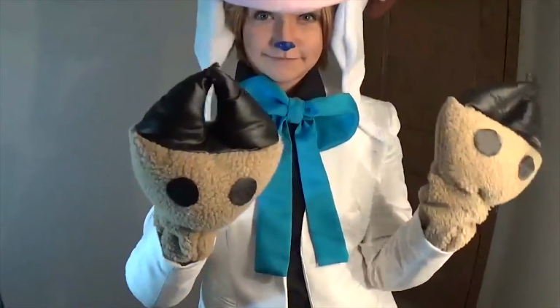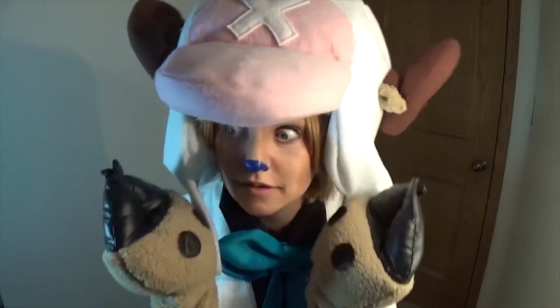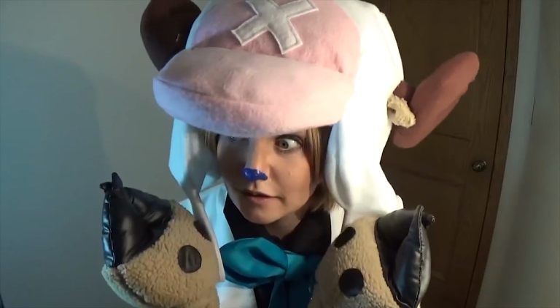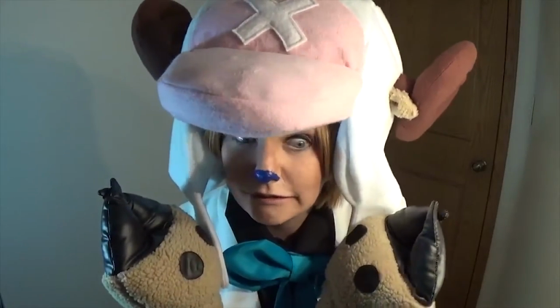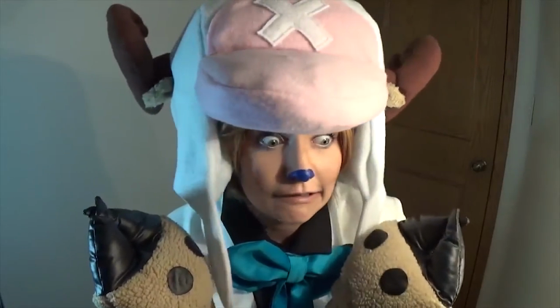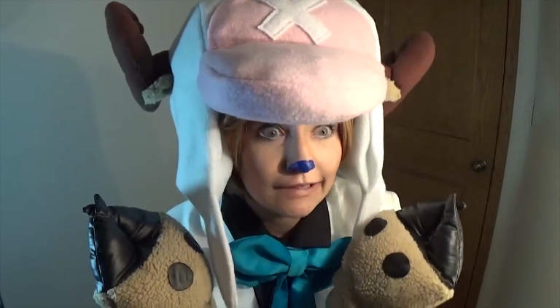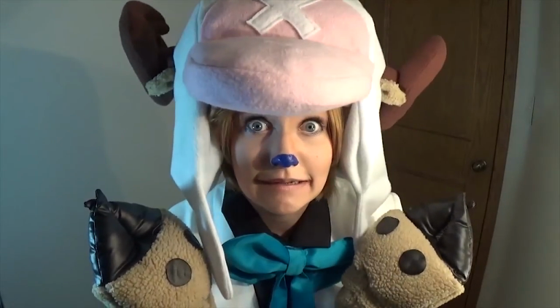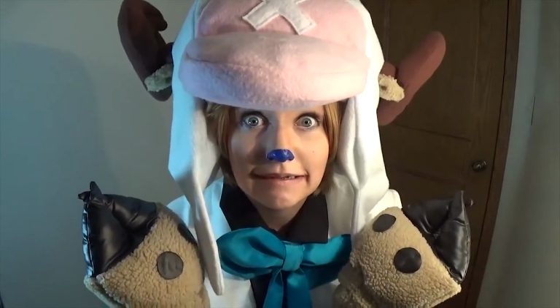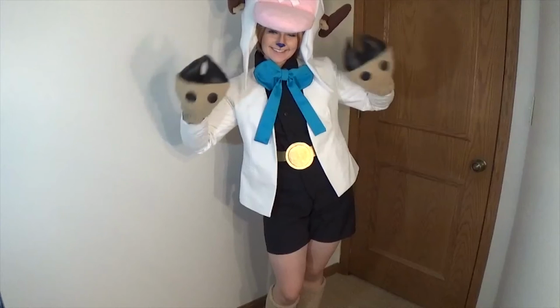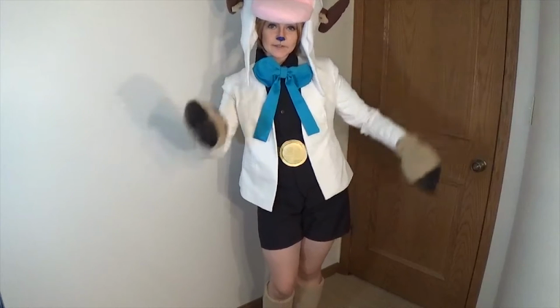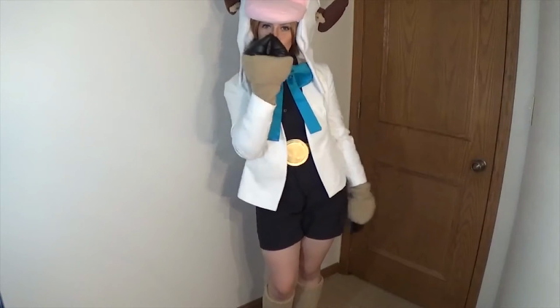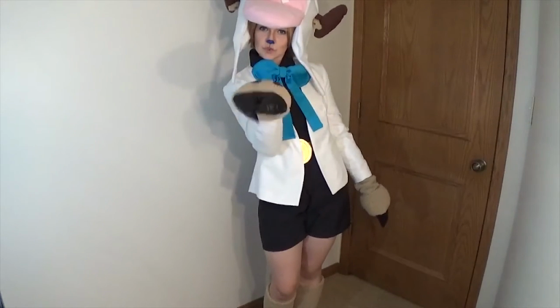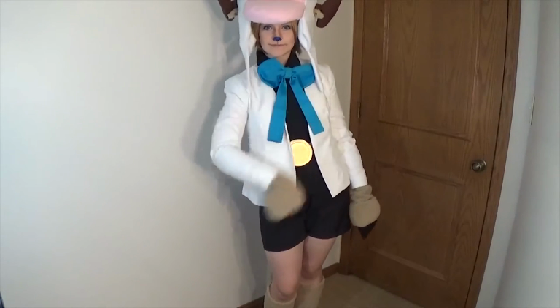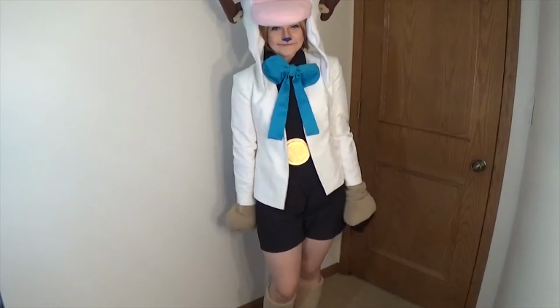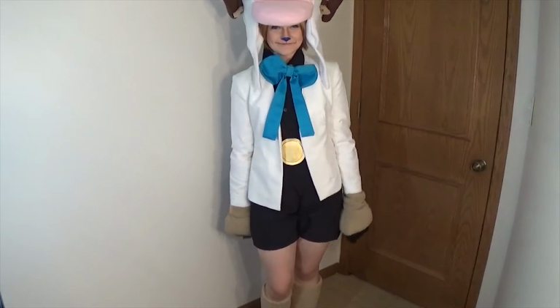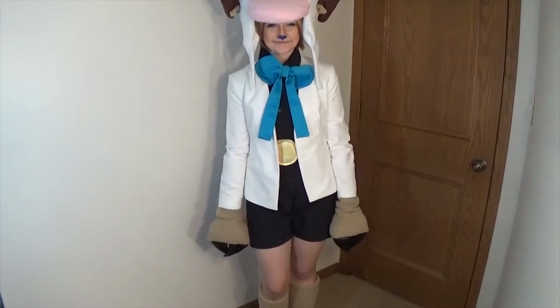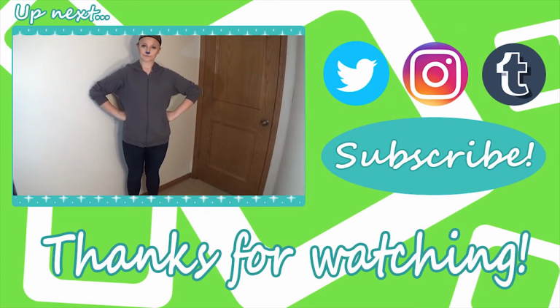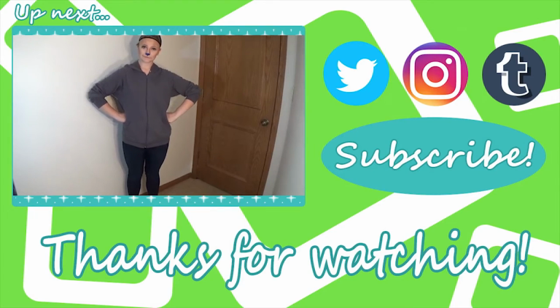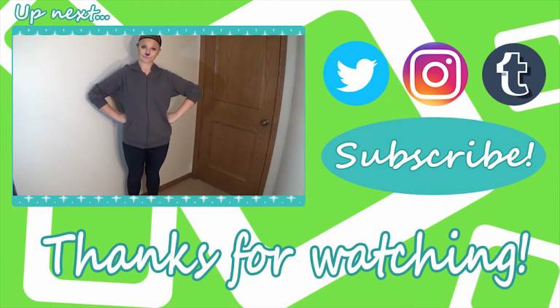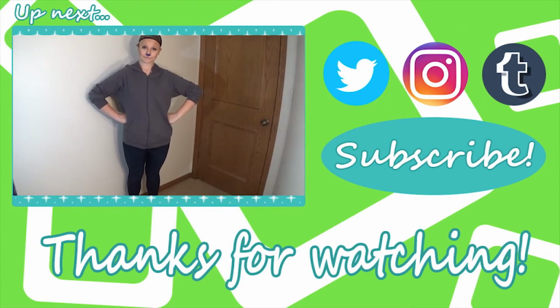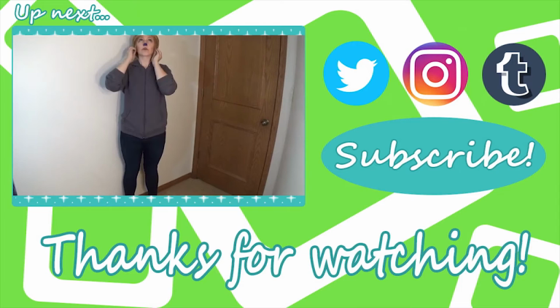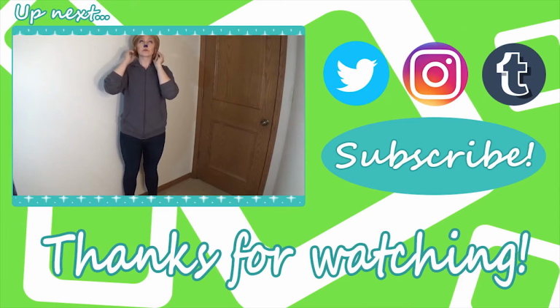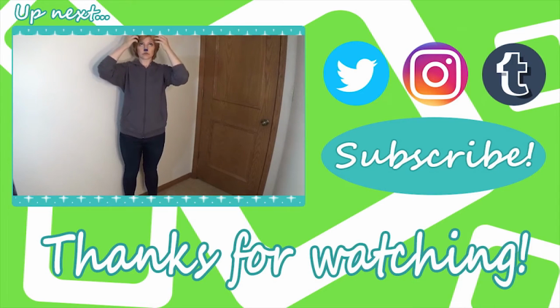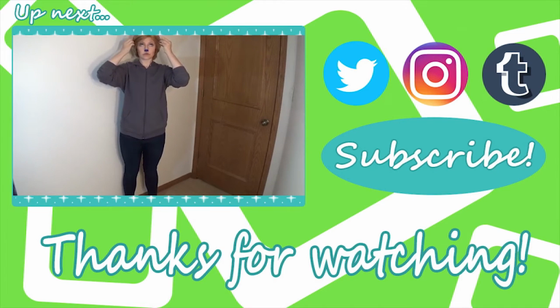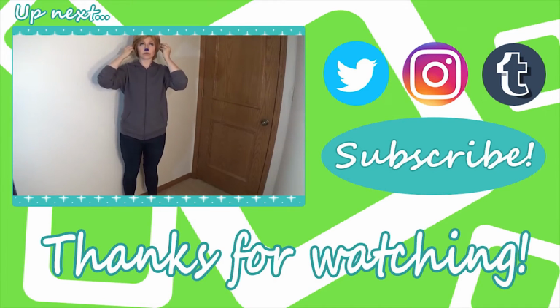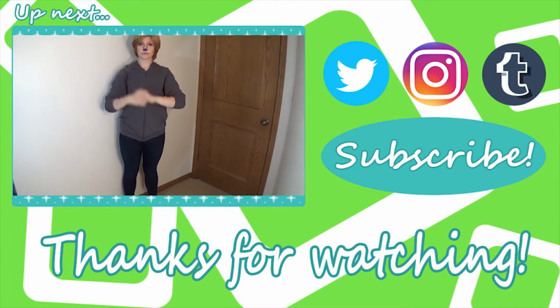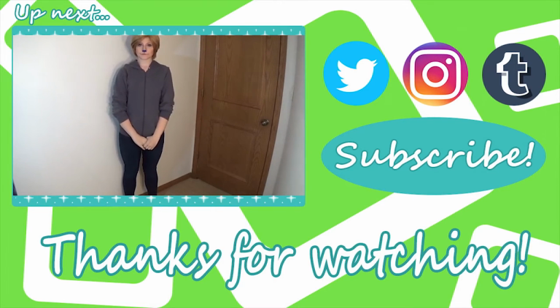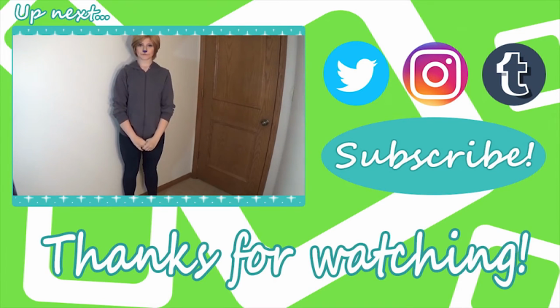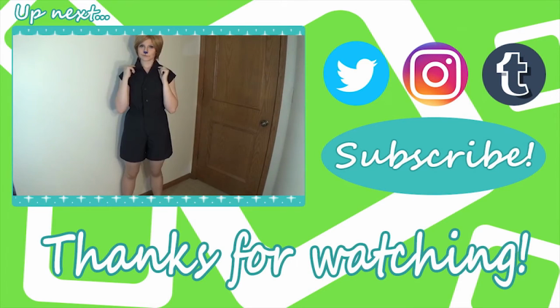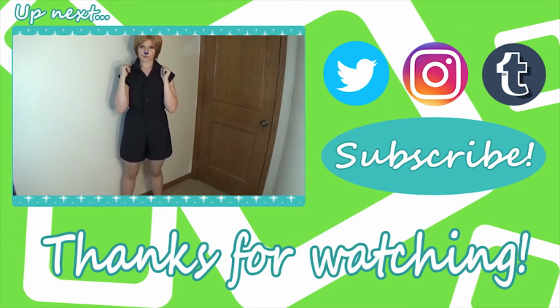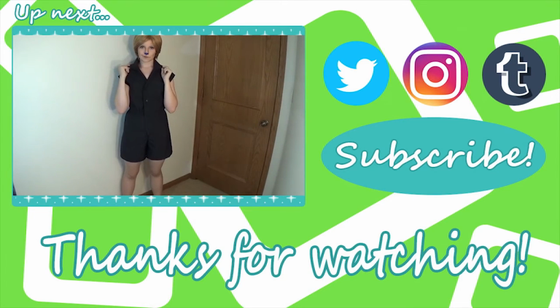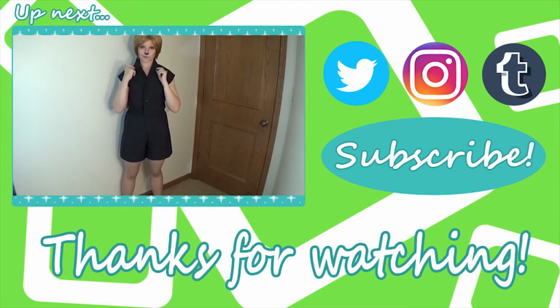I hope you liked this tutorial and that it helped you on your cosplay adventures. If you enjoyed it, please give it a thumbs up. And feel free to subscribe if you'd like to see more helpful cosplay tutorials. See you soon!